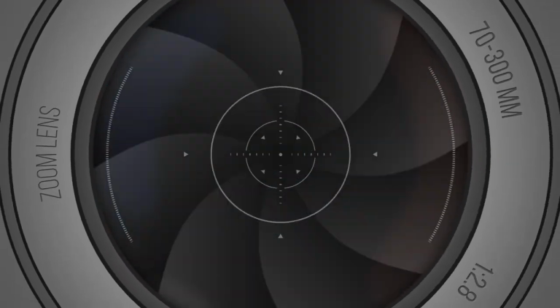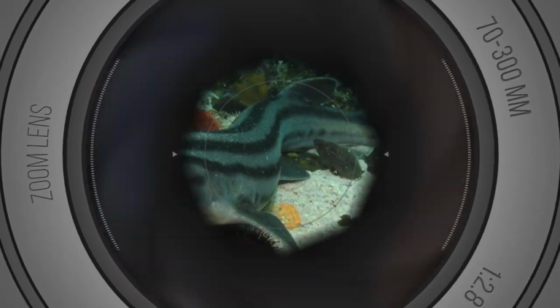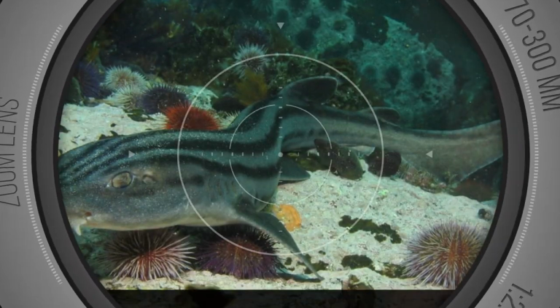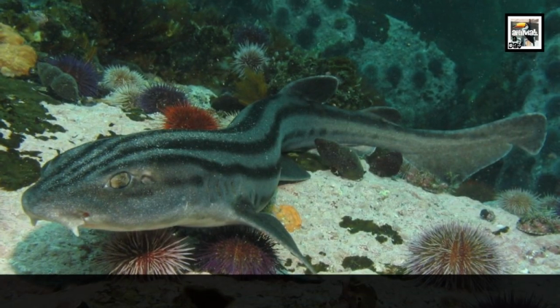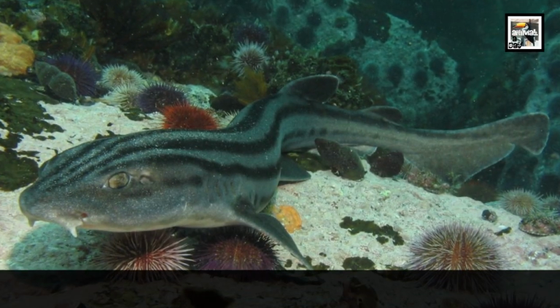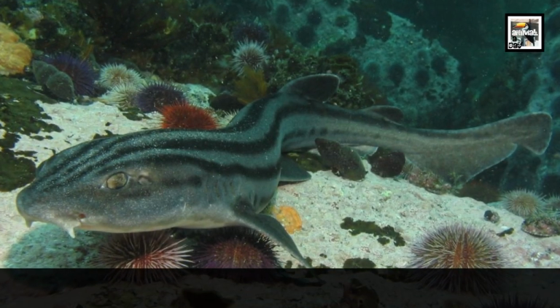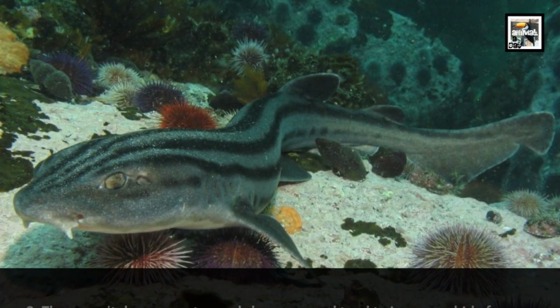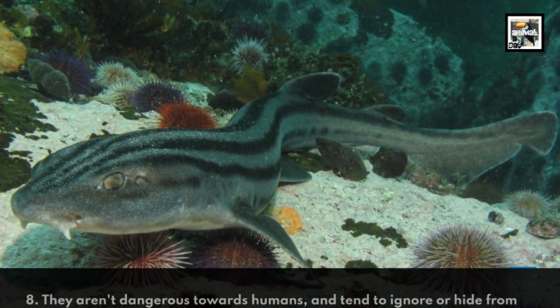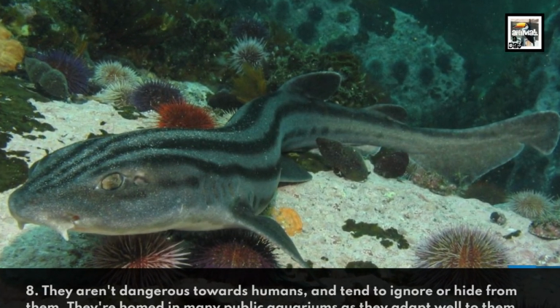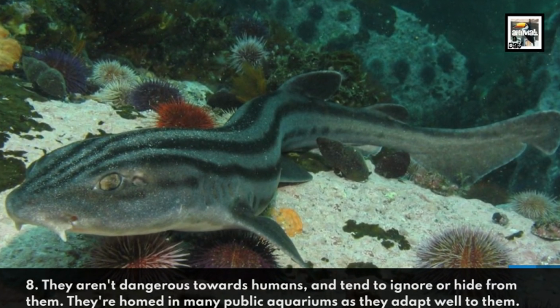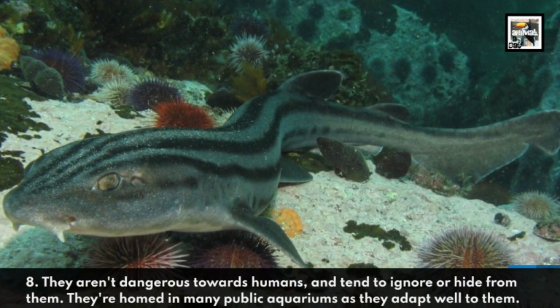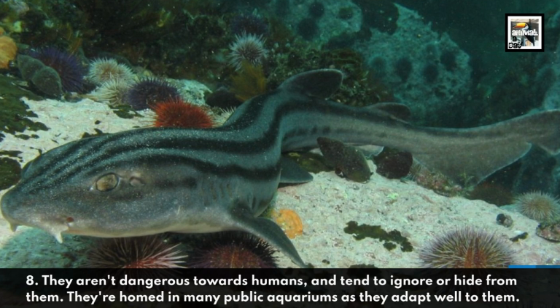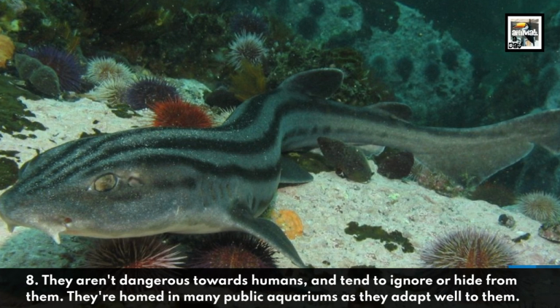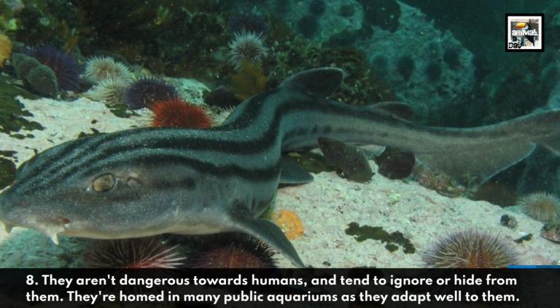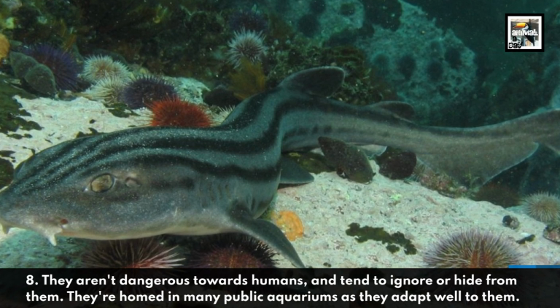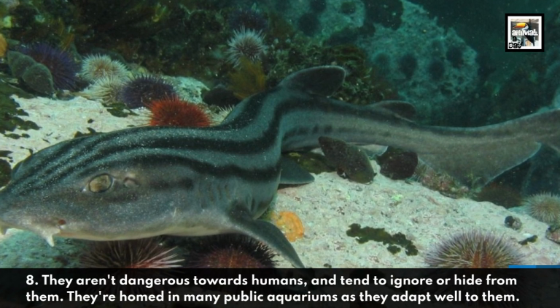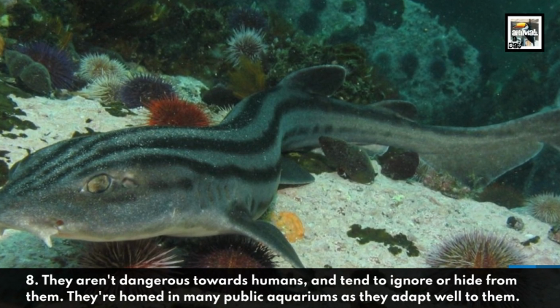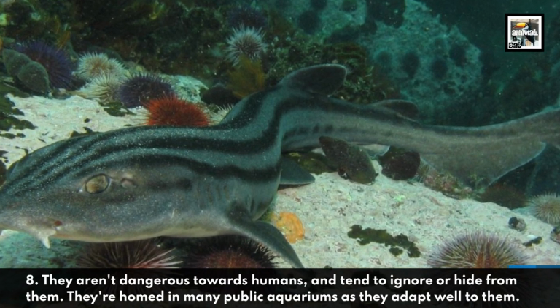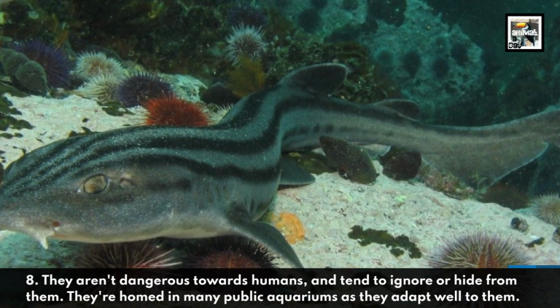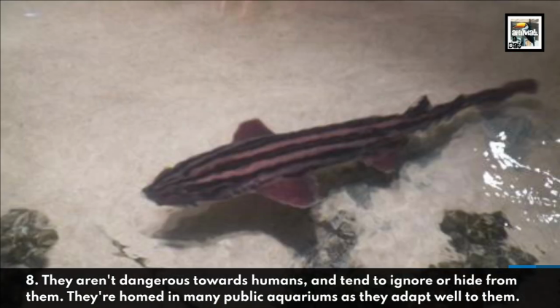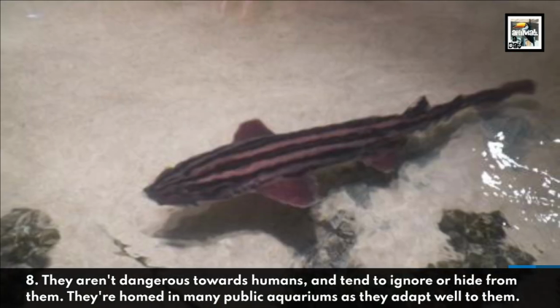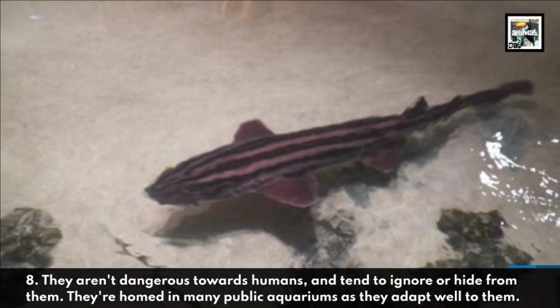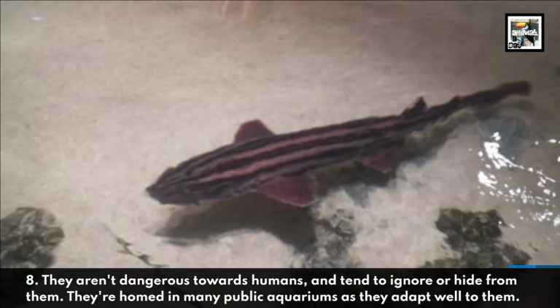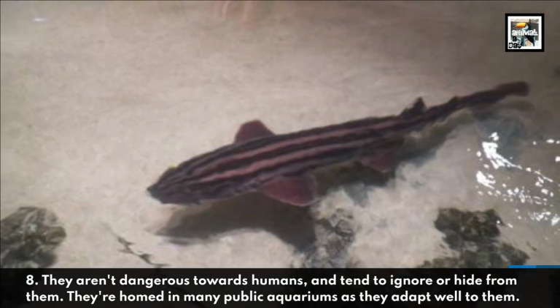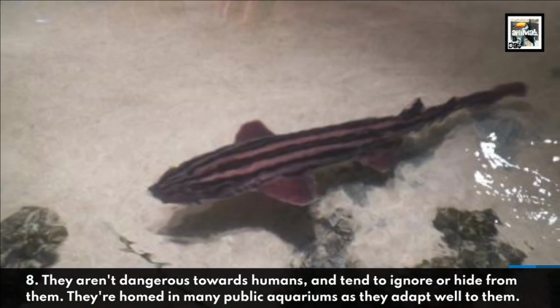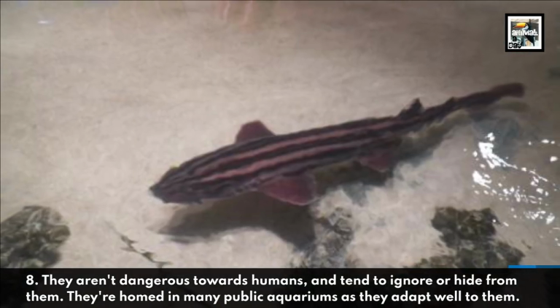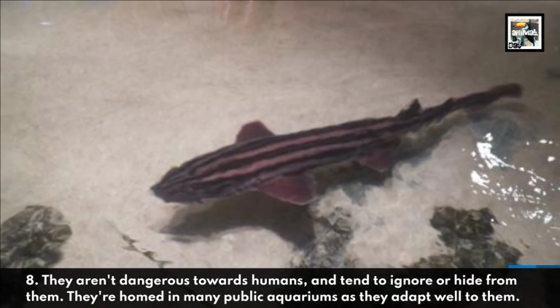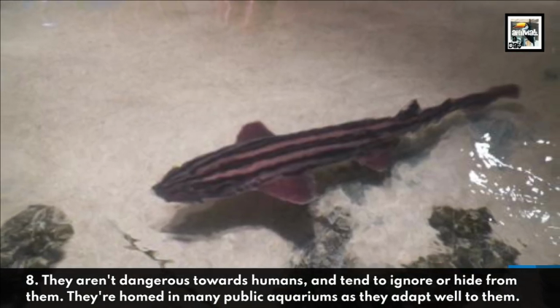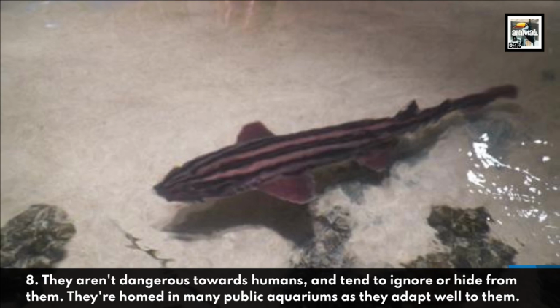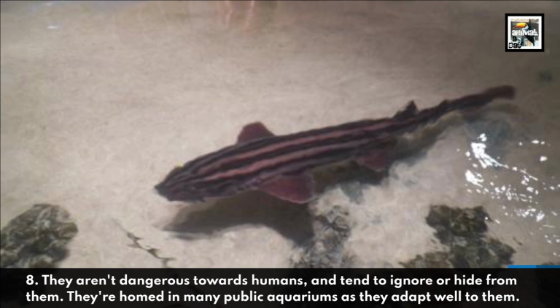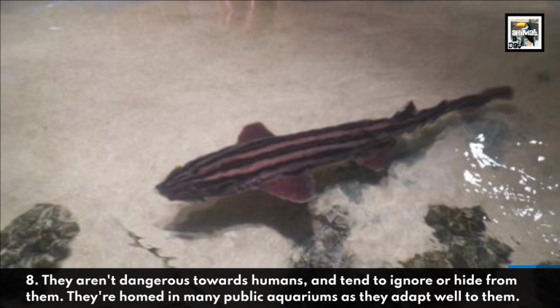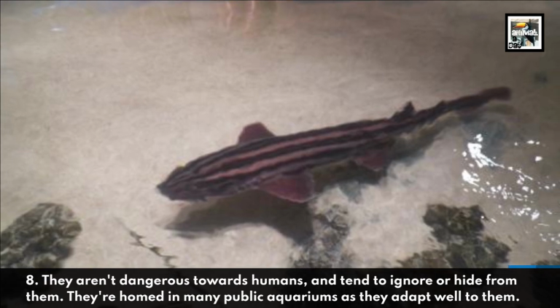They aren't dangerous towards humans and tend to ignore or hide from them. They're homed in many public aquariums as they adapt well to them.